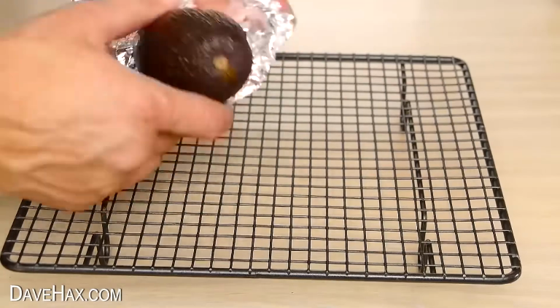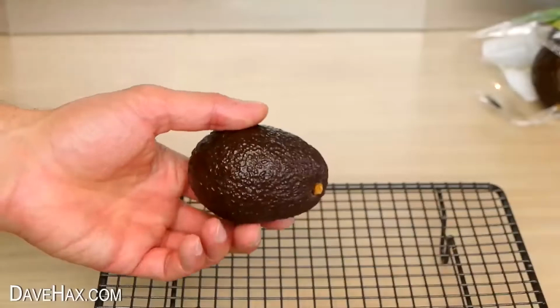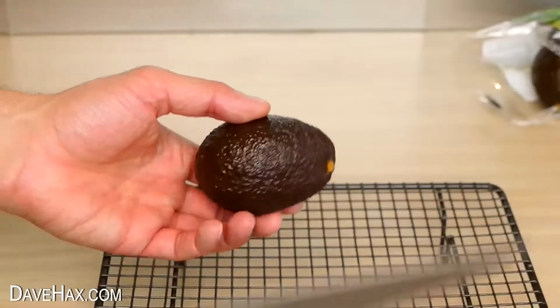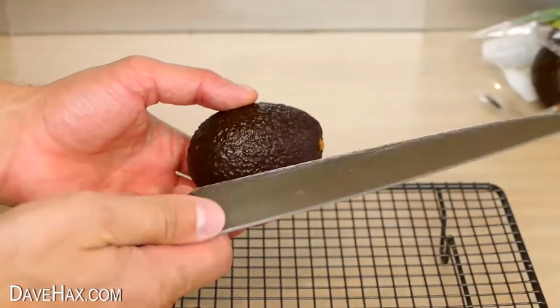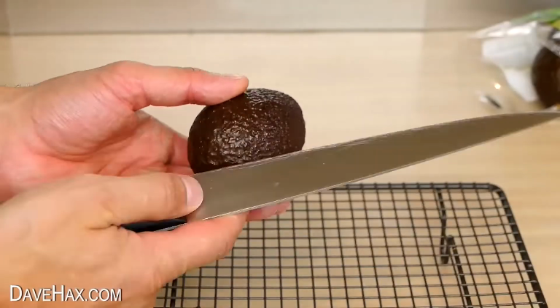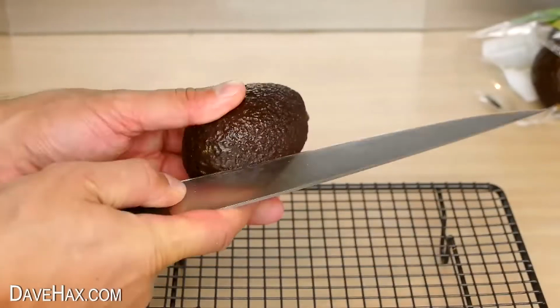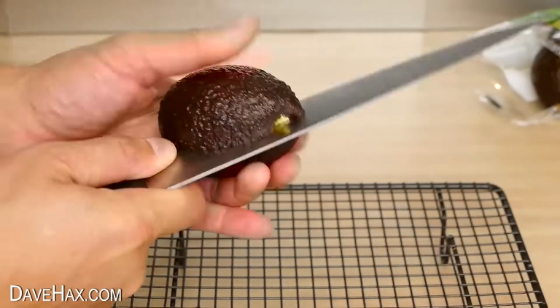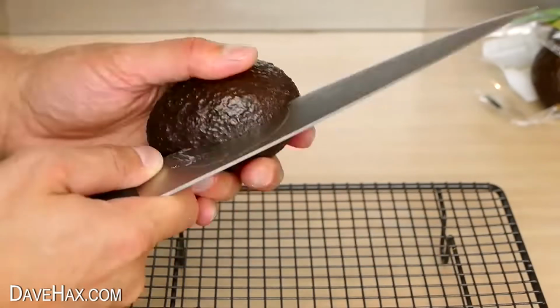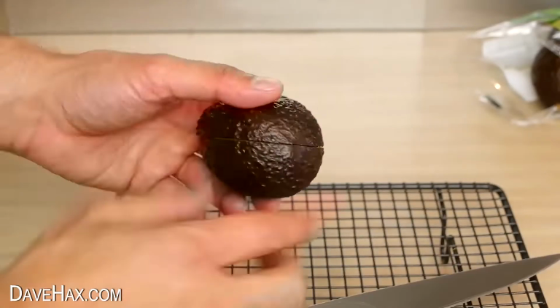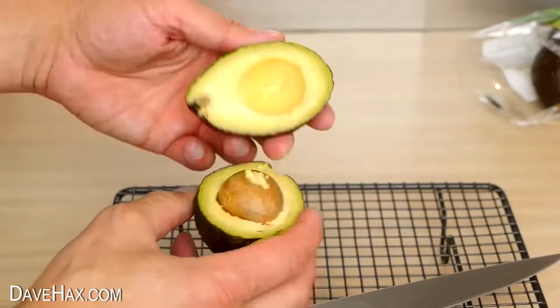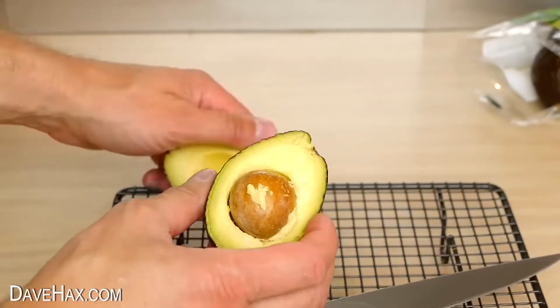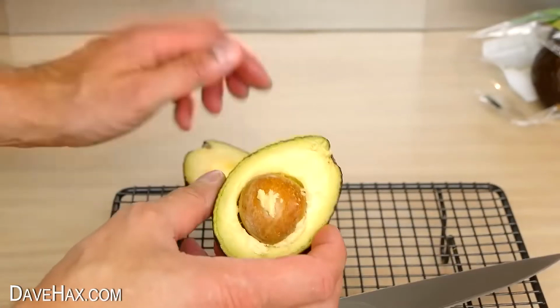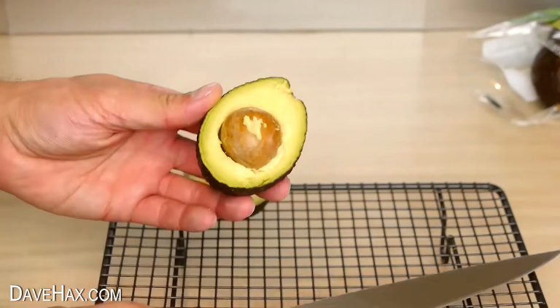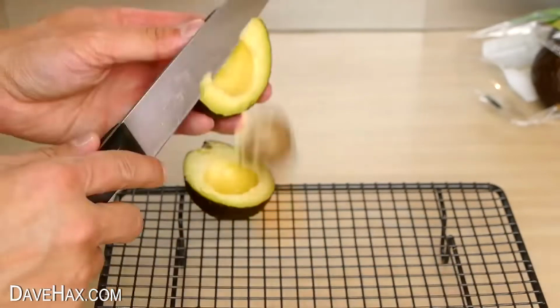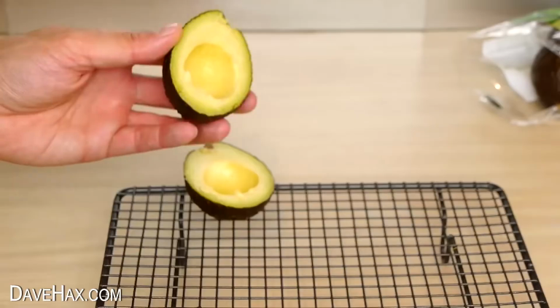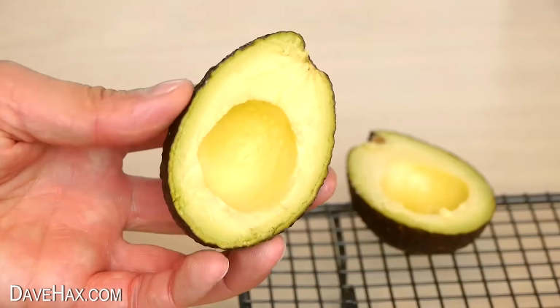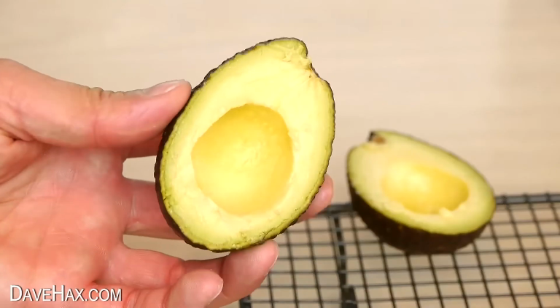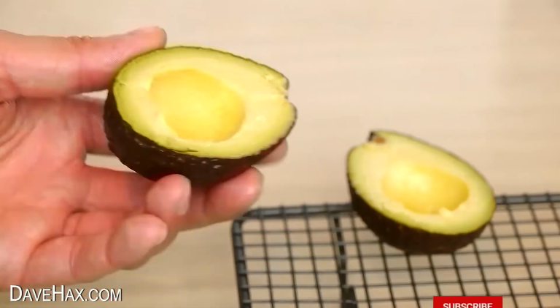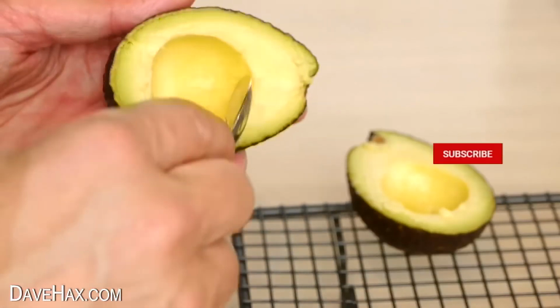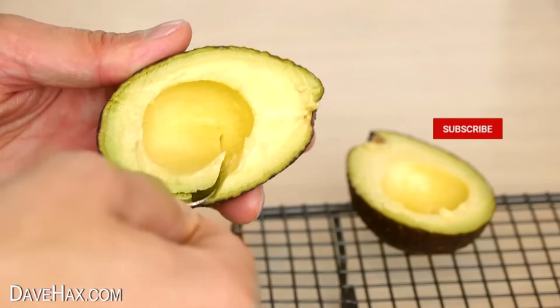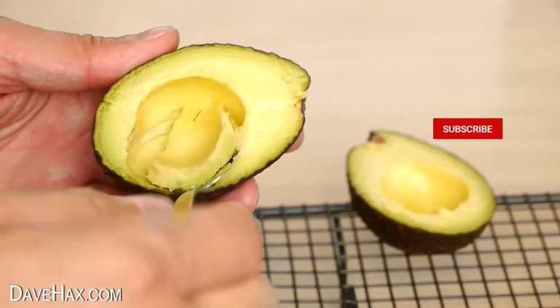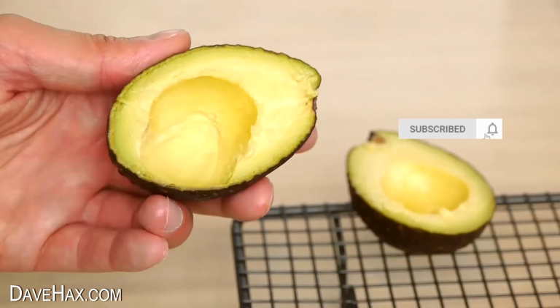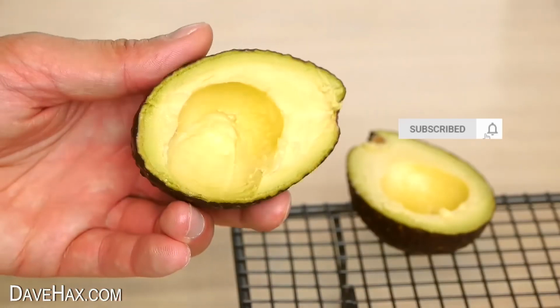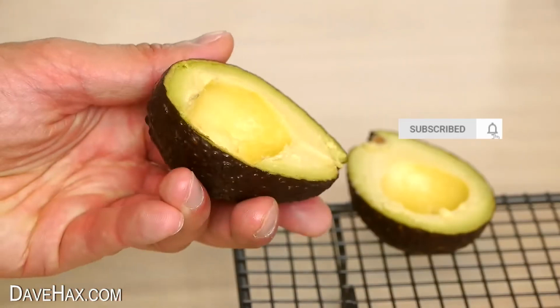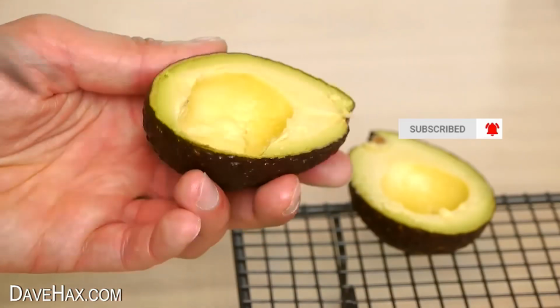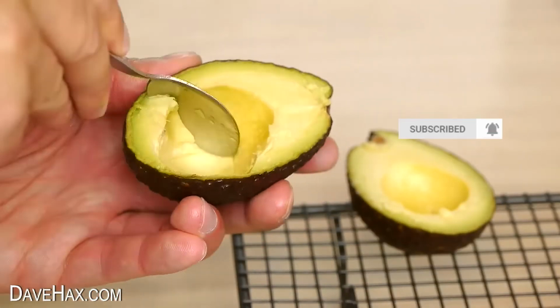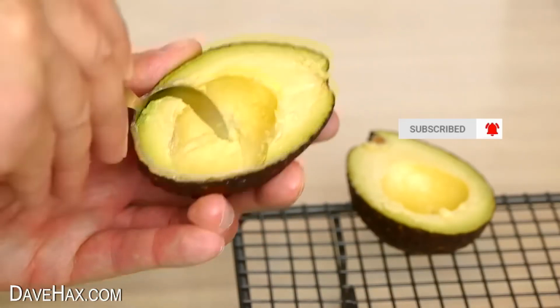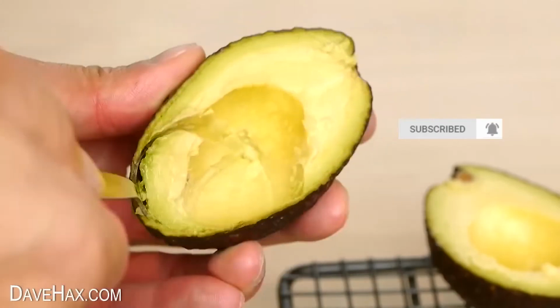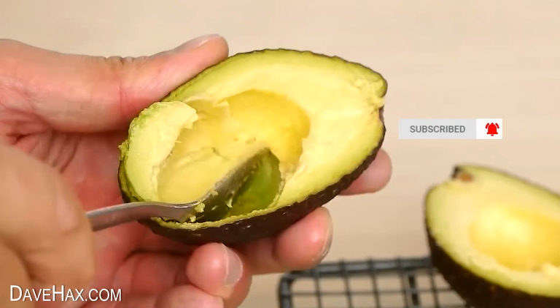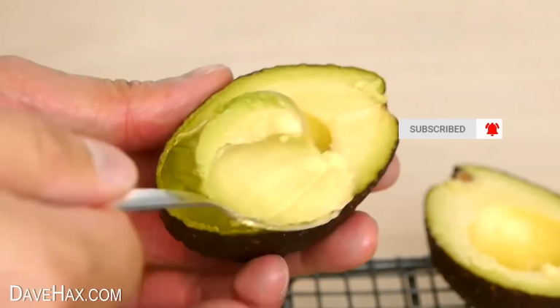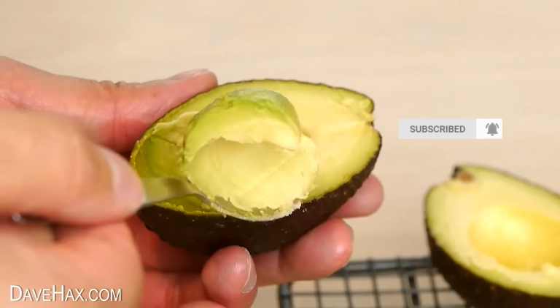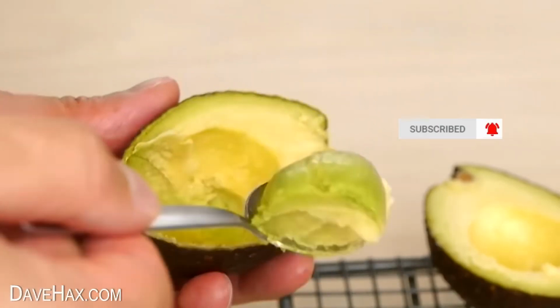Then you can carefully cut it in half, remove the stone, and you should find it's now soft, ripe, and perfect for eating. Pretty cool!